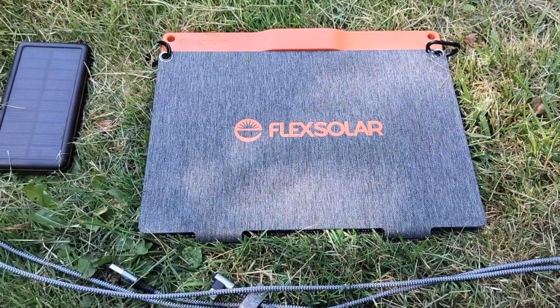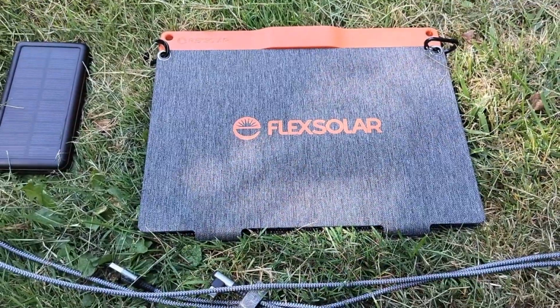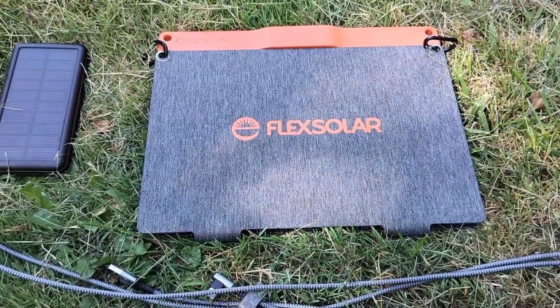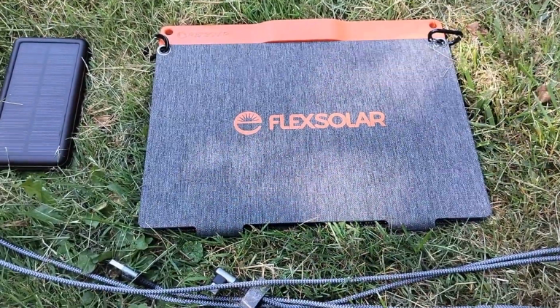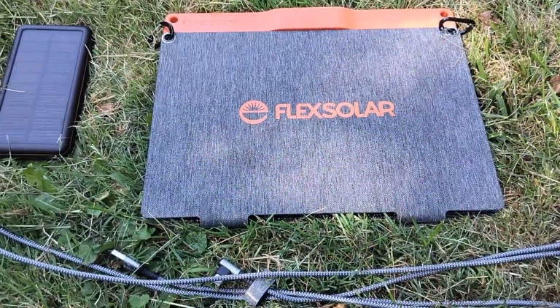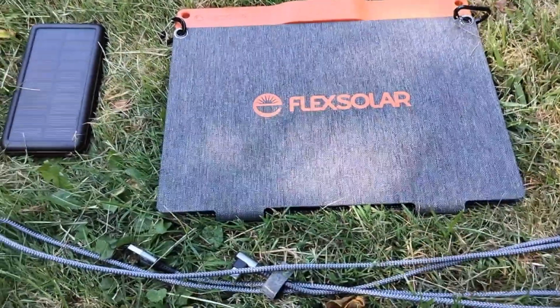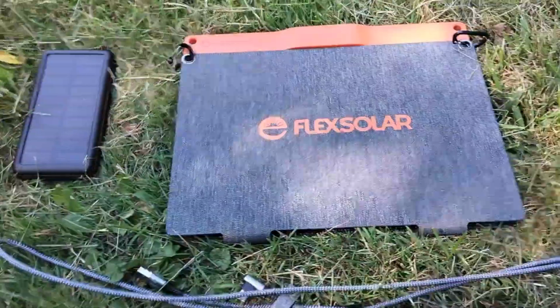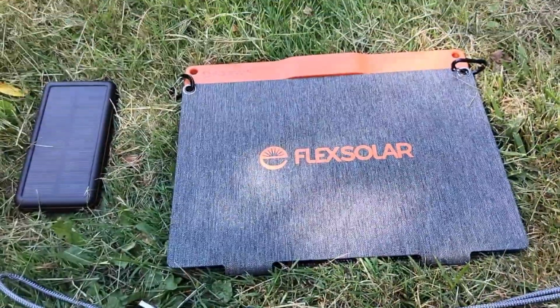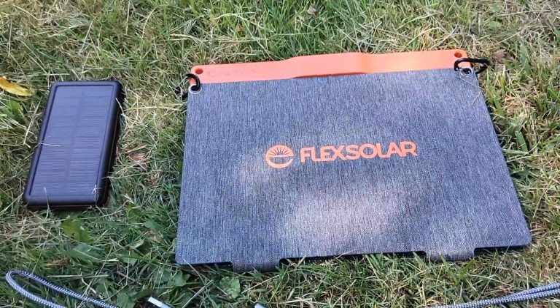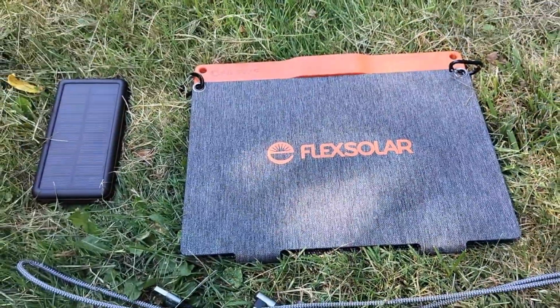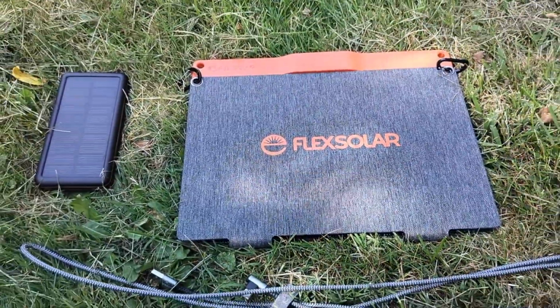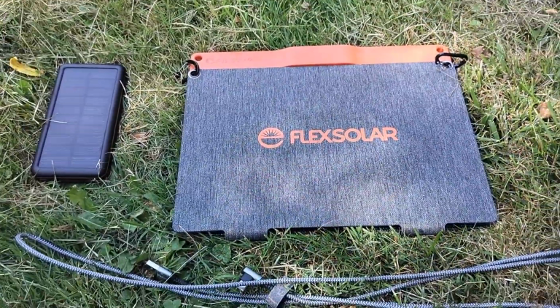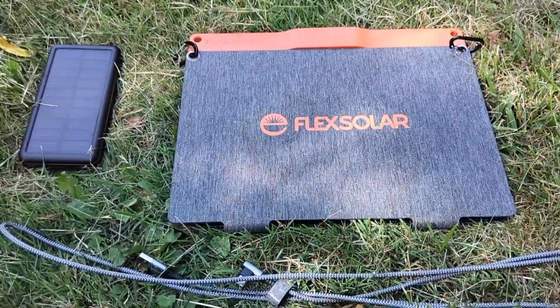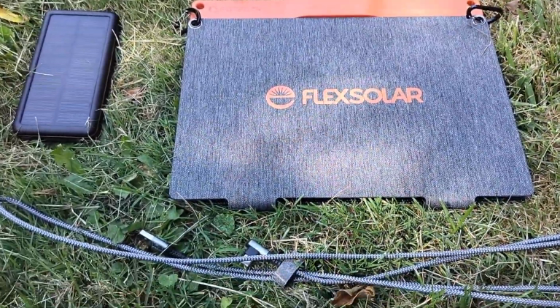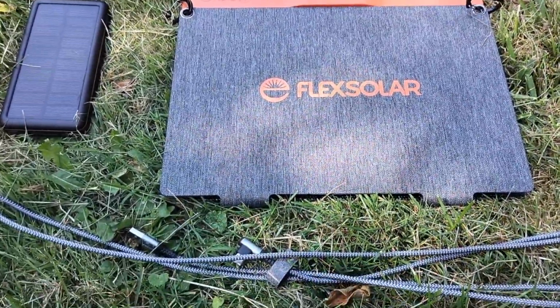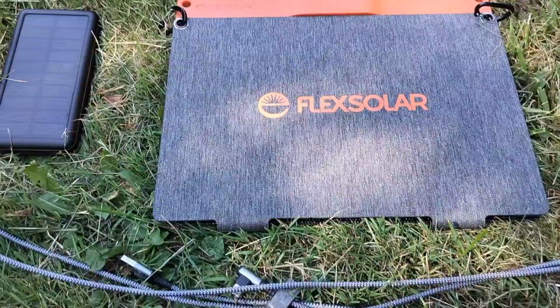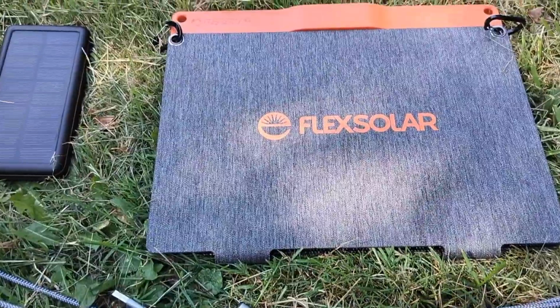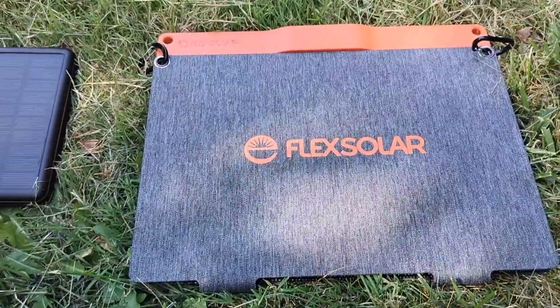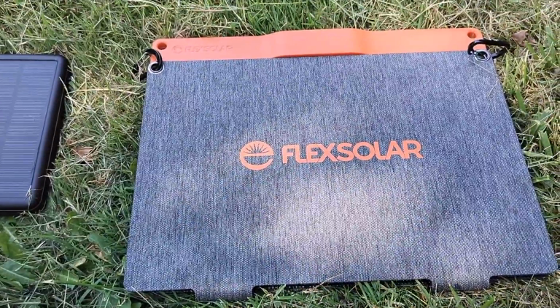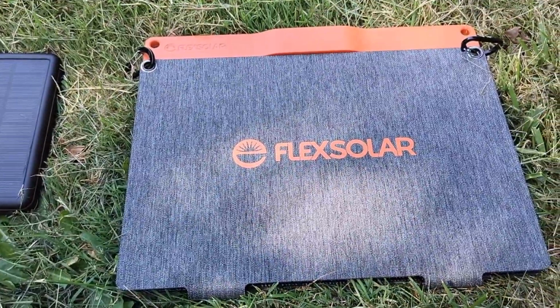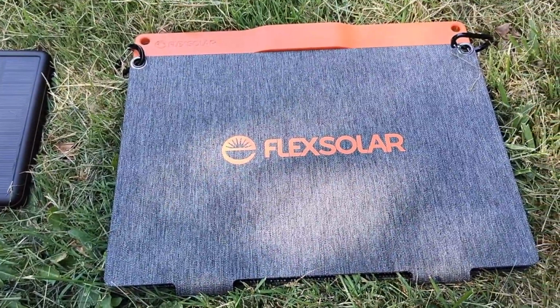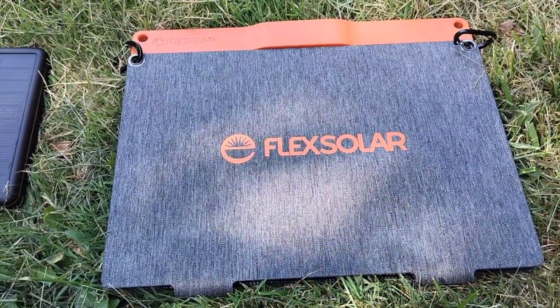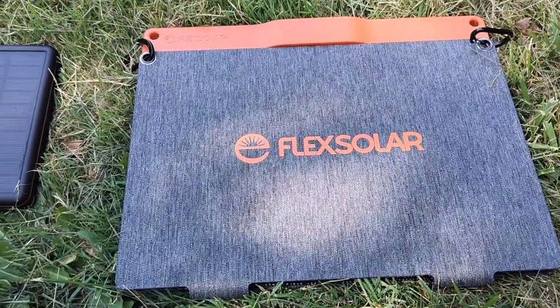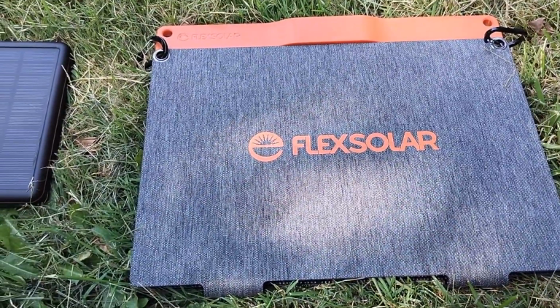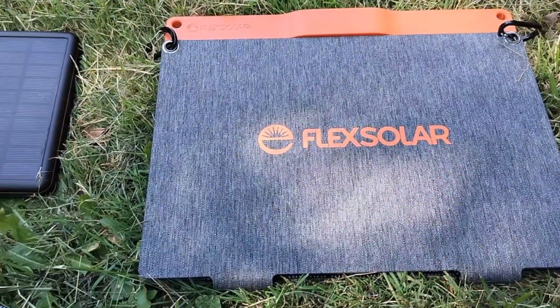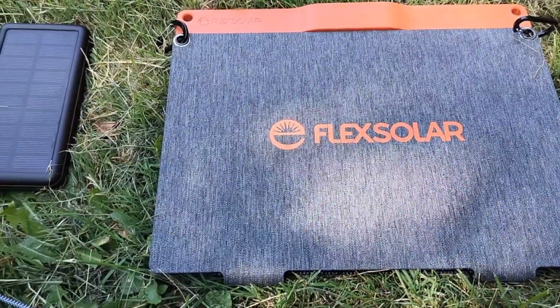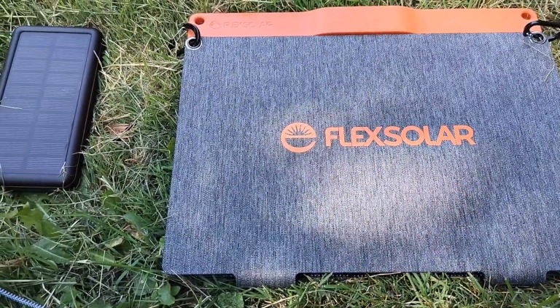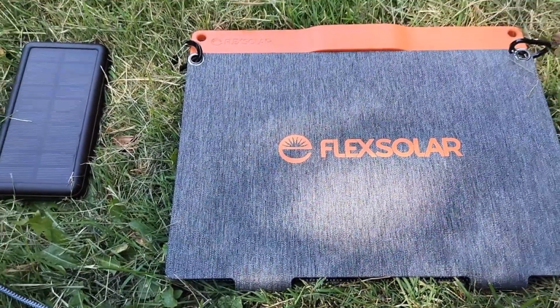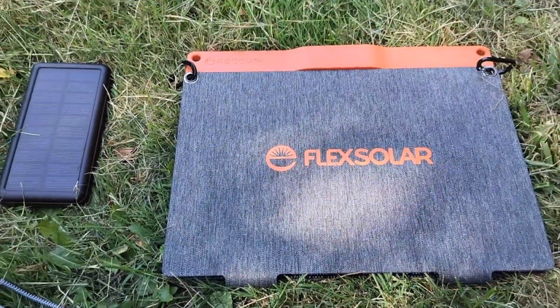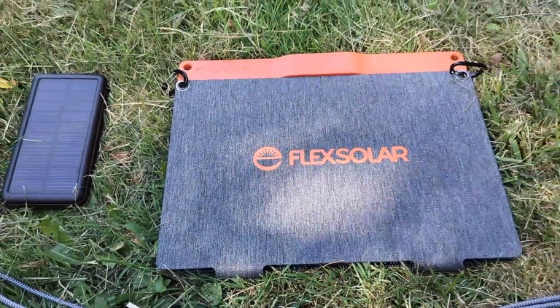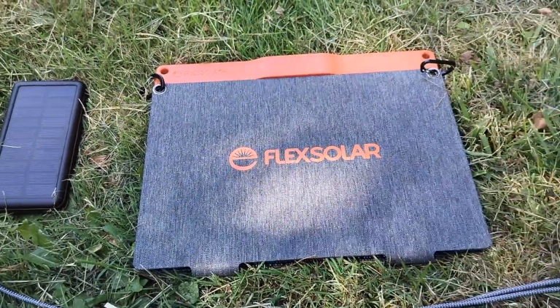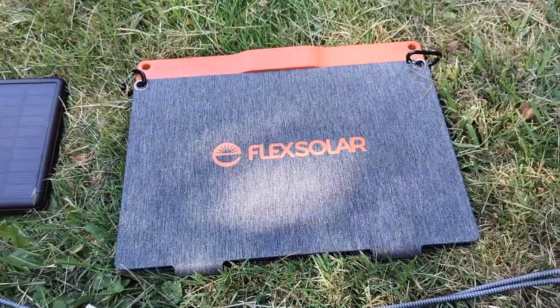Hey everyone, welcome back to another video. In this video I just wanted to review this Flex Solar Charger that I just purchased off of Amazon.